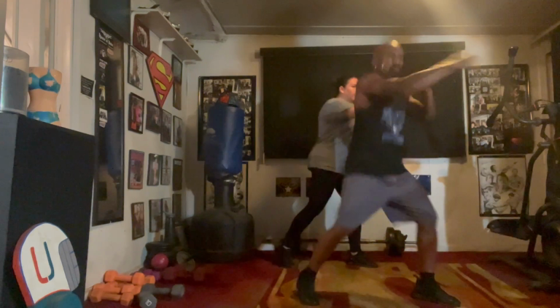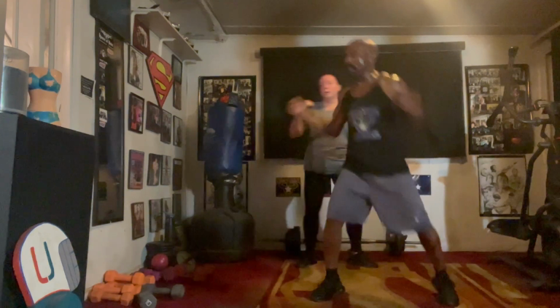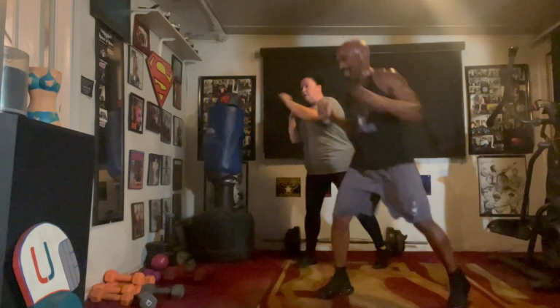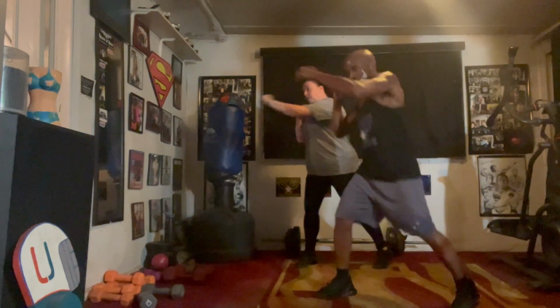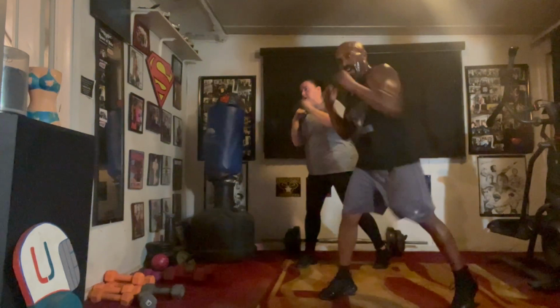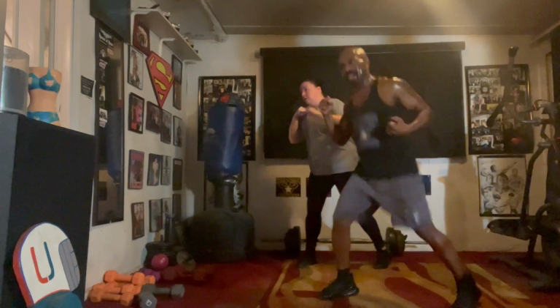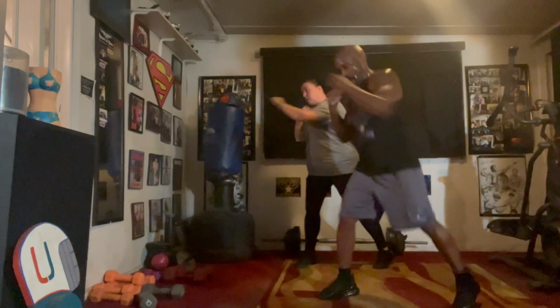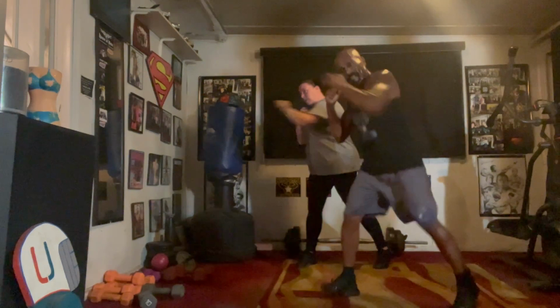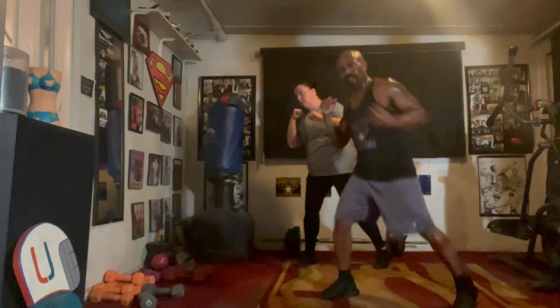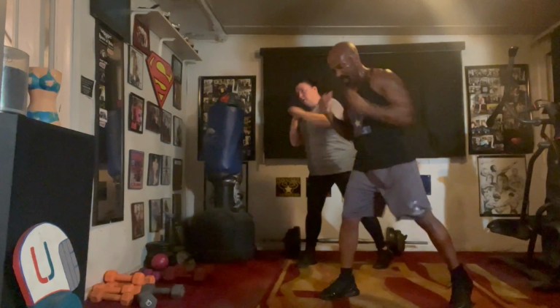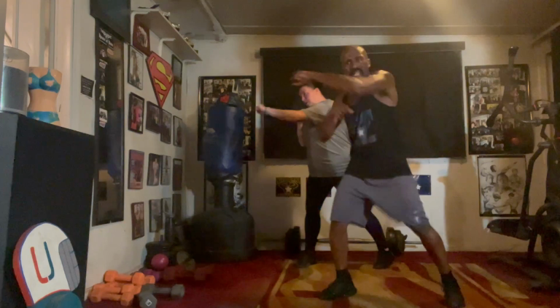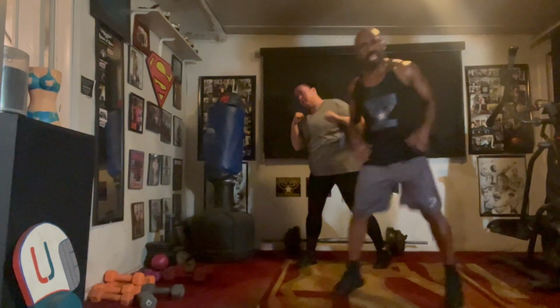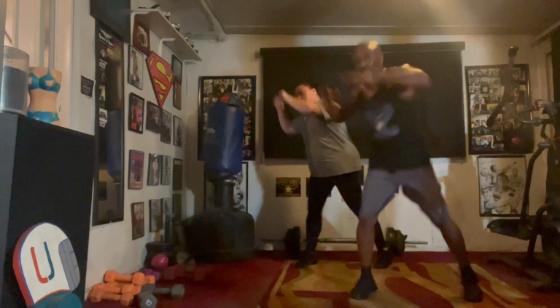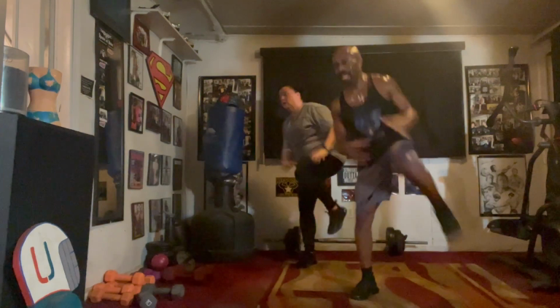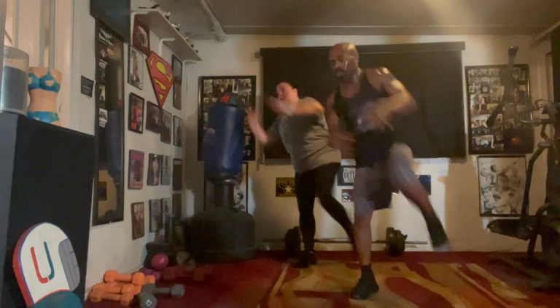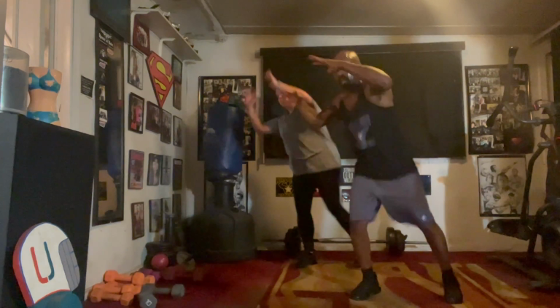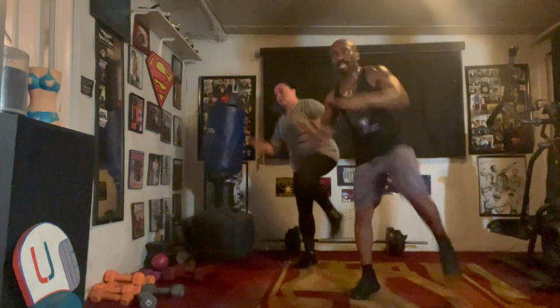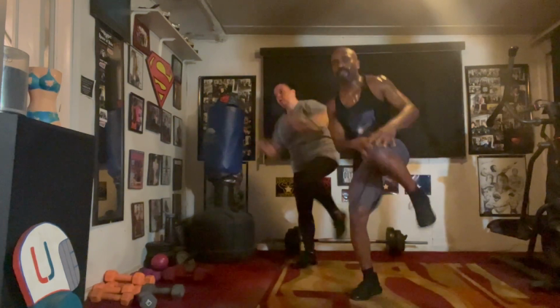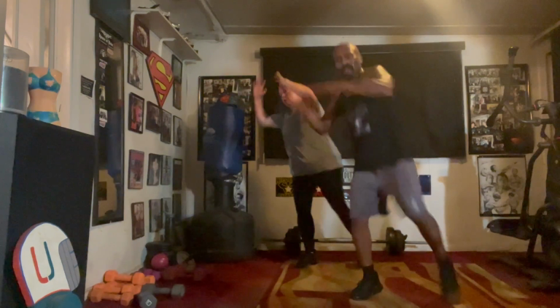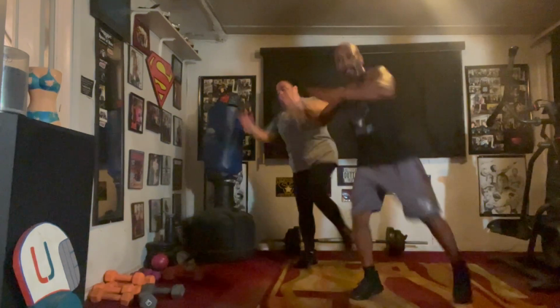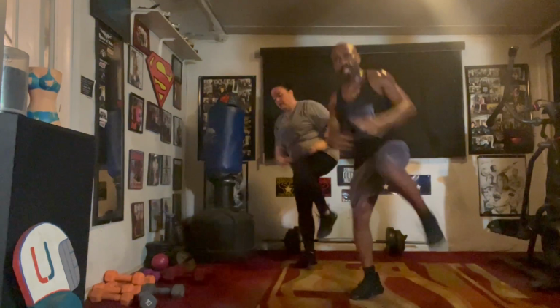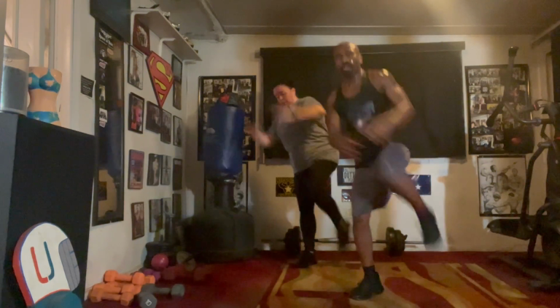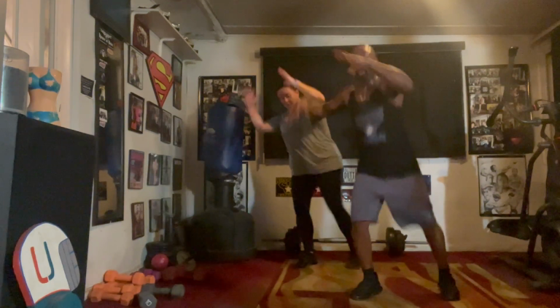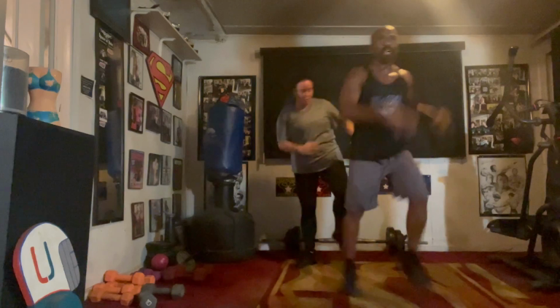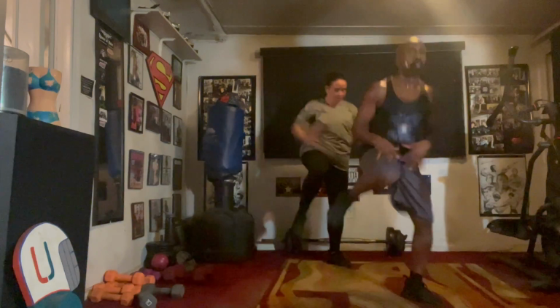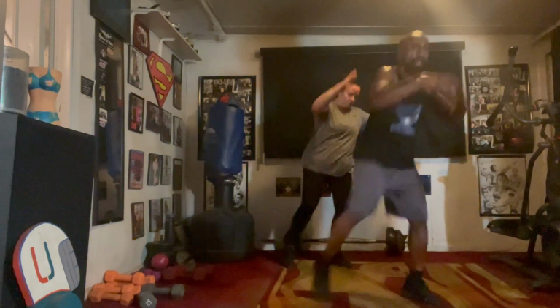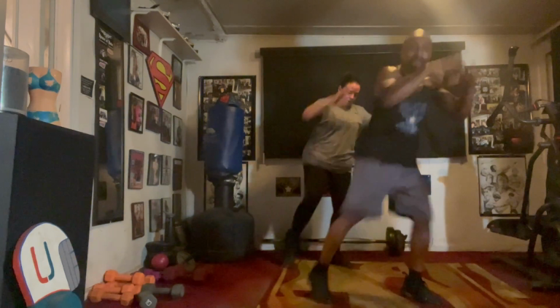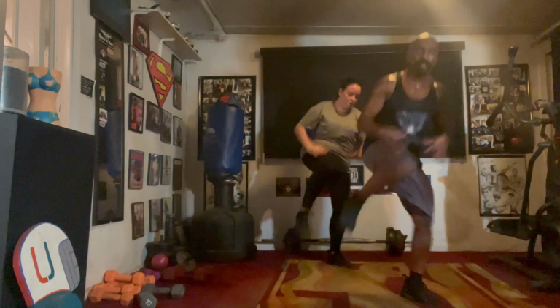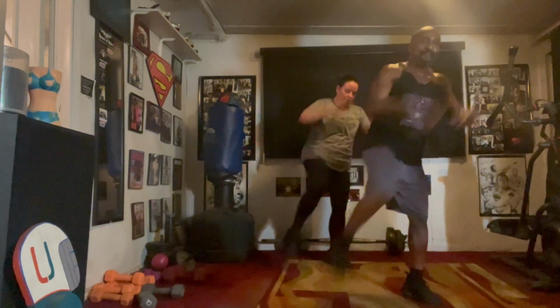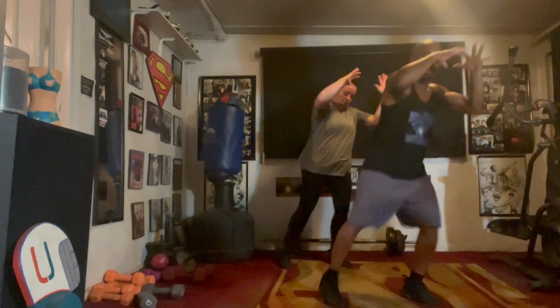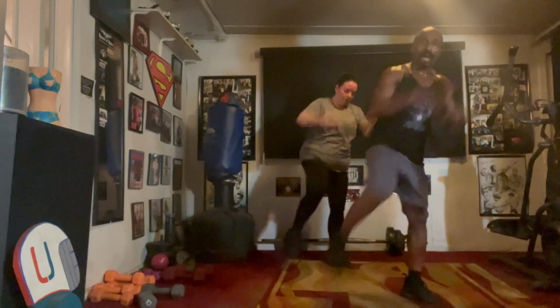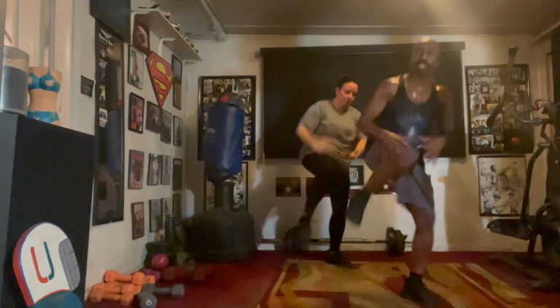Switch it right. Pull it one, two, three, four, five, six, seven. Knee it up. Whip it in. Two, three, four, five, six. Seven, switch it in. One, two, three, four, five, six.